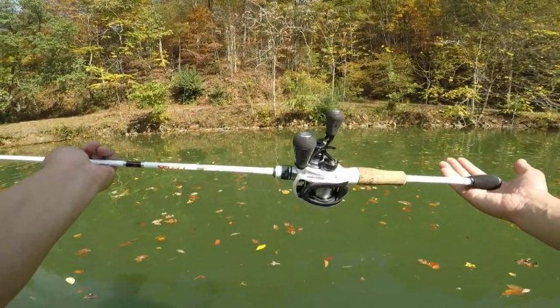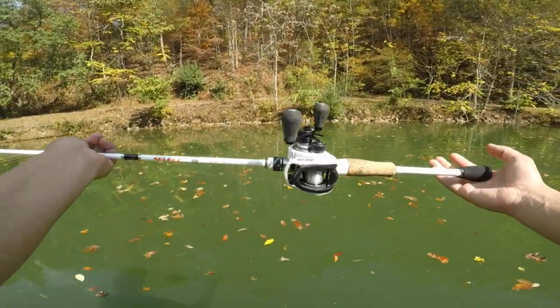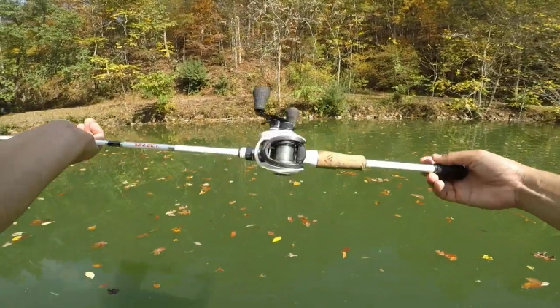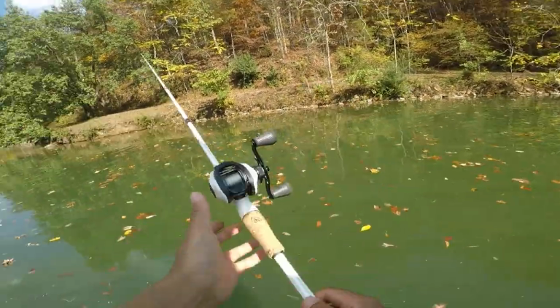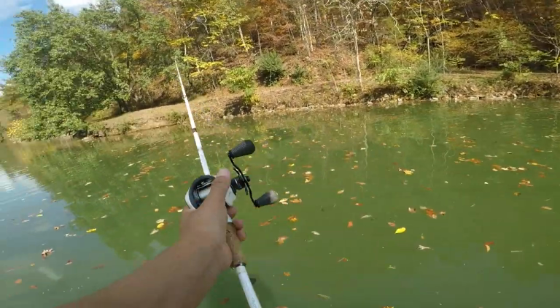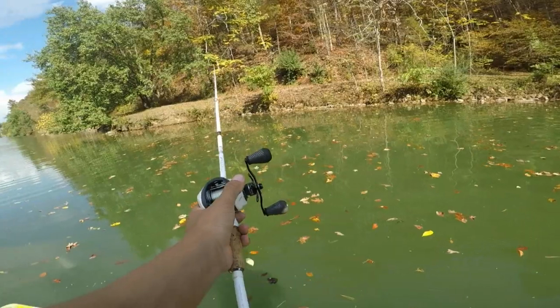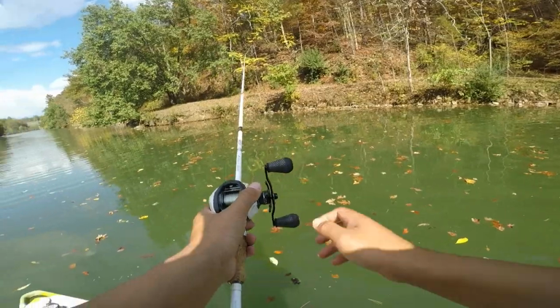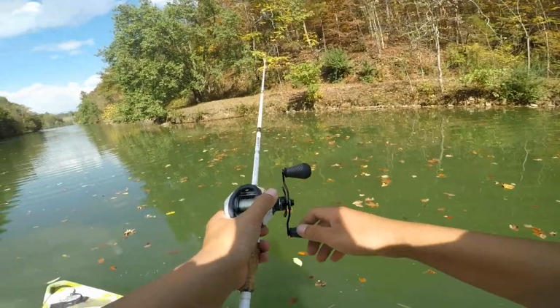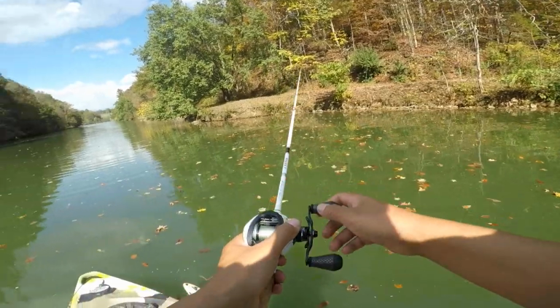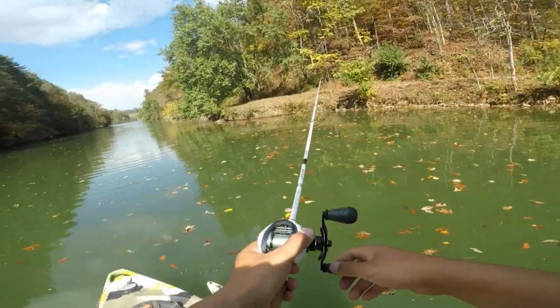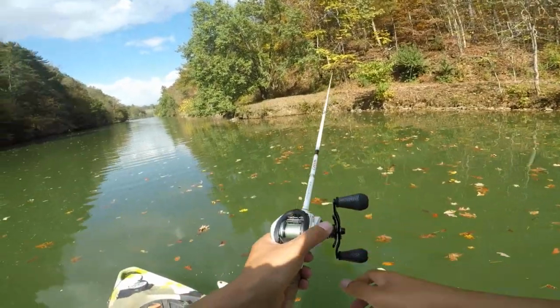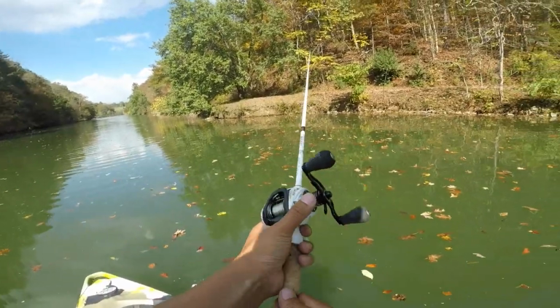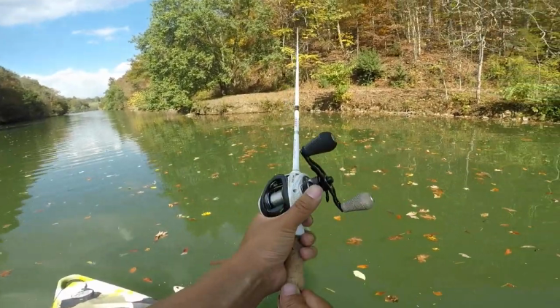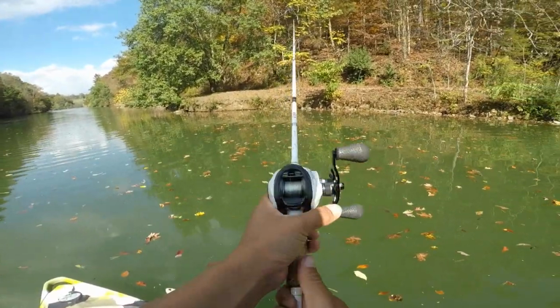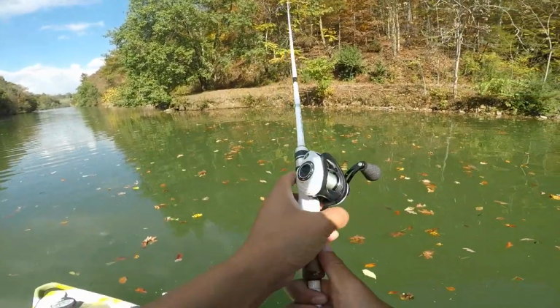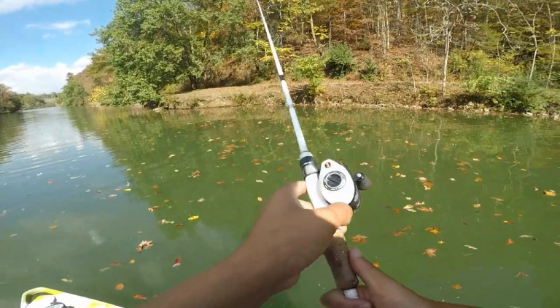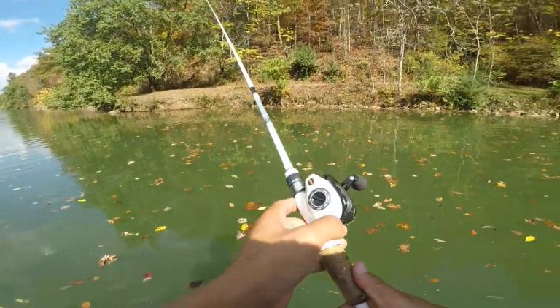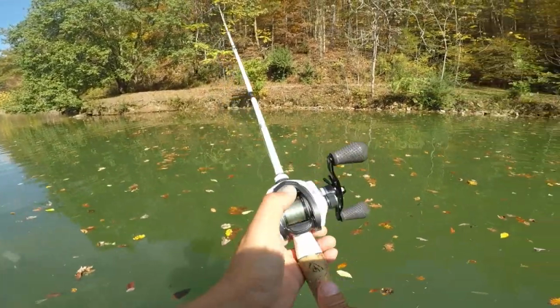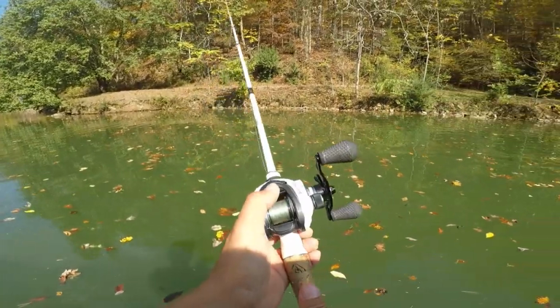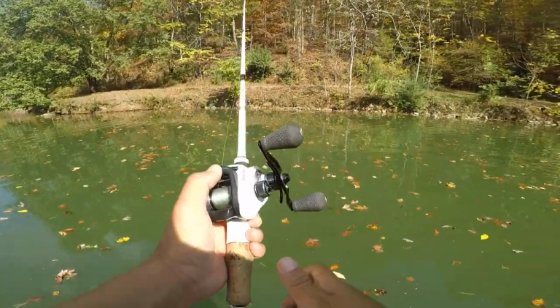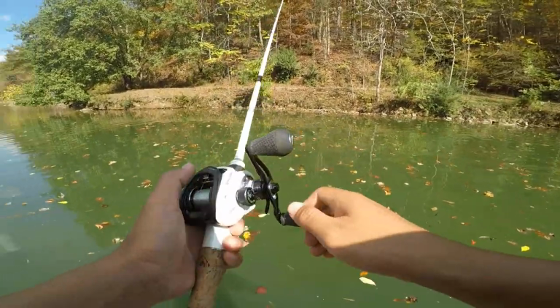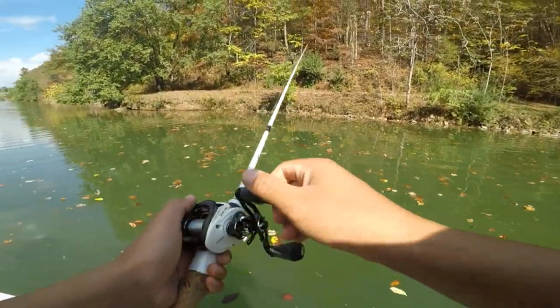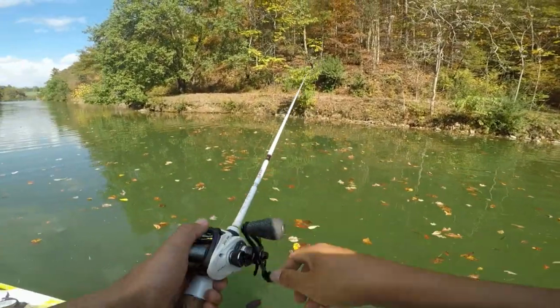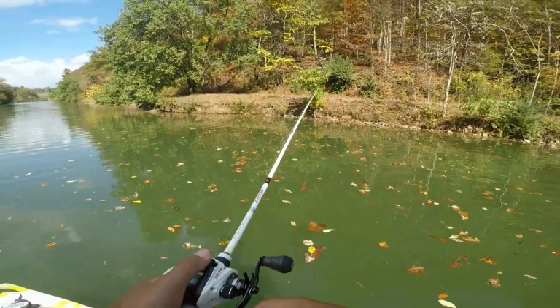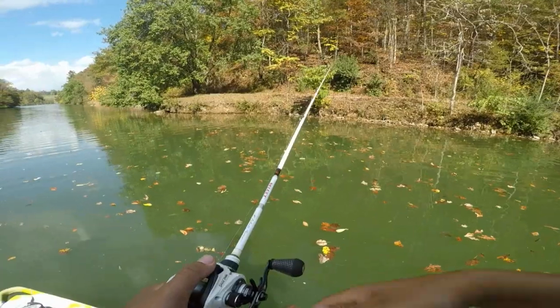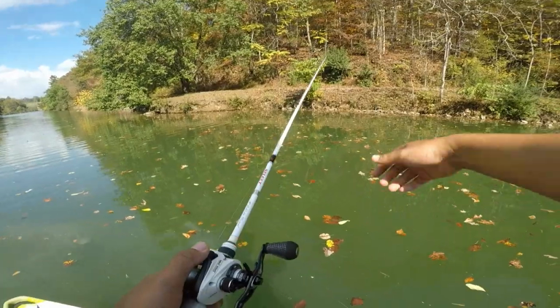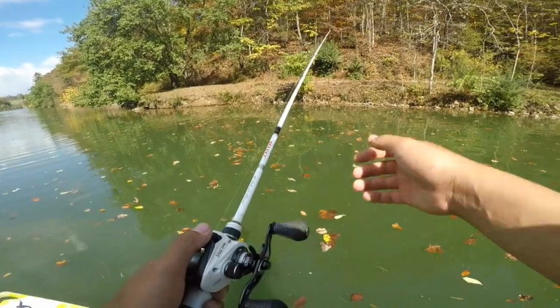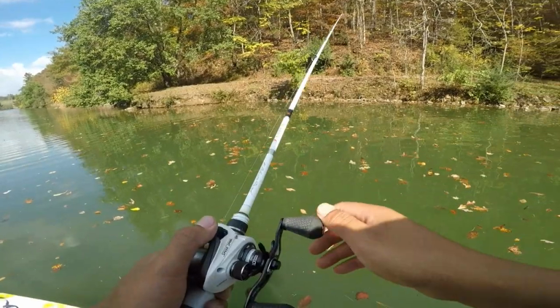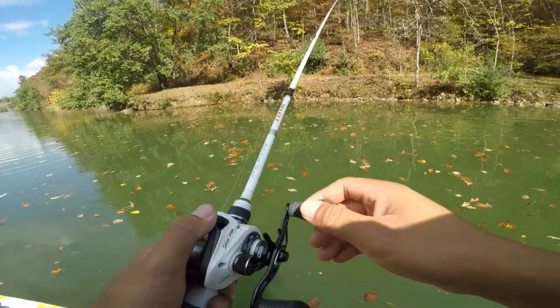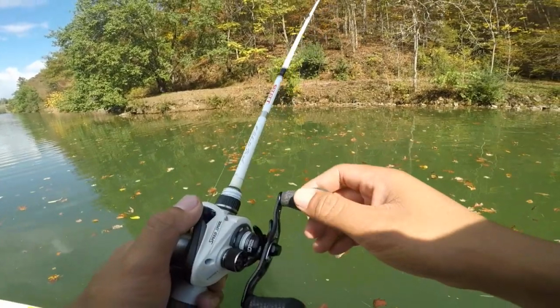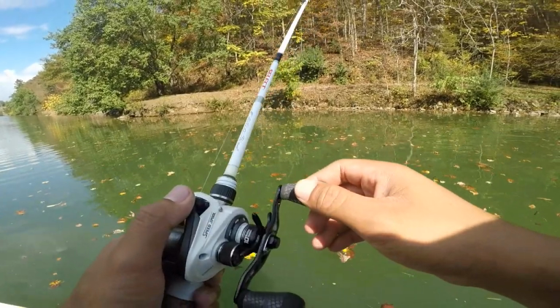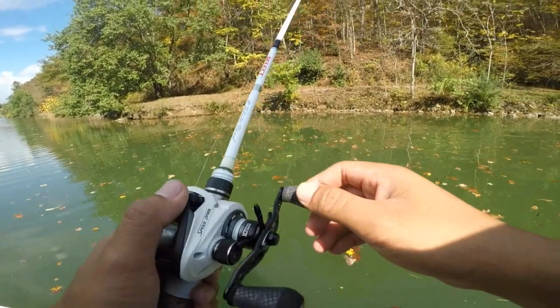I also got the Lew's Custom Speed Spool — it's the white one here.